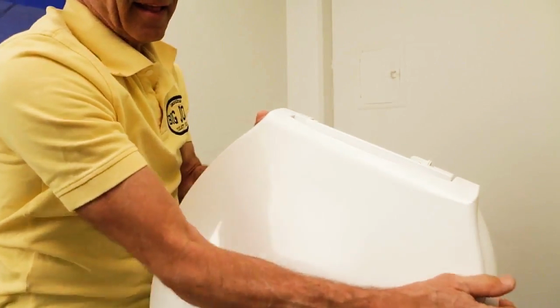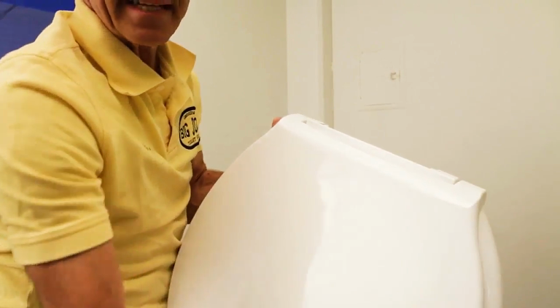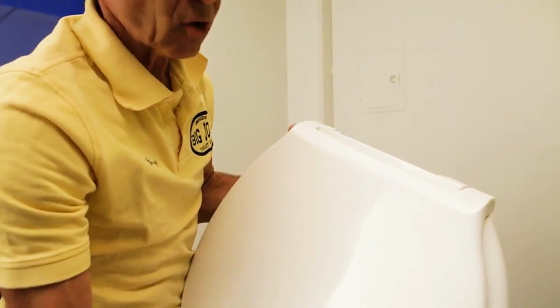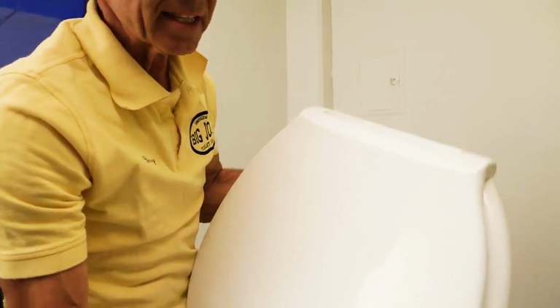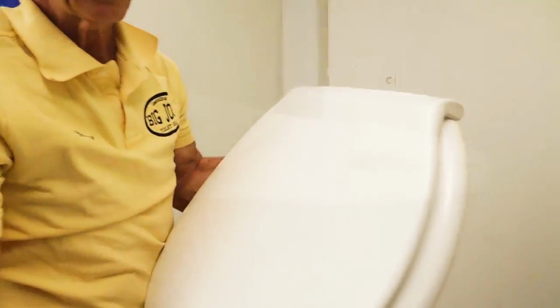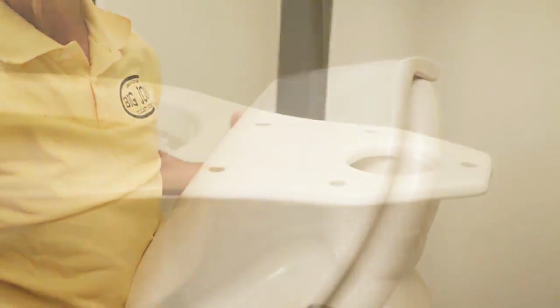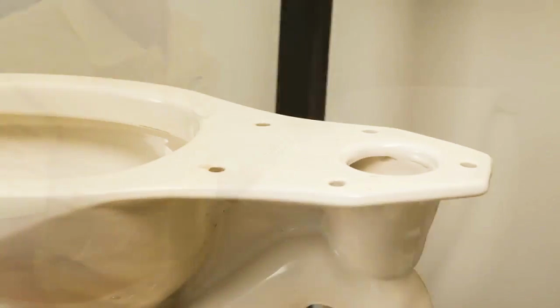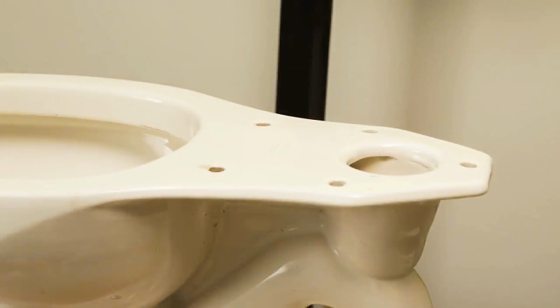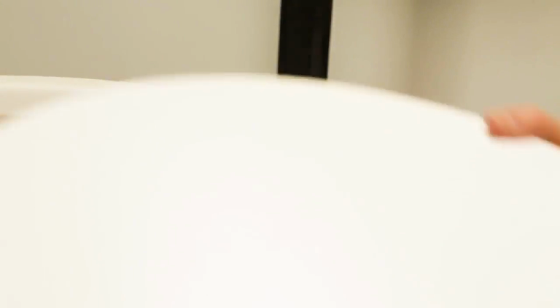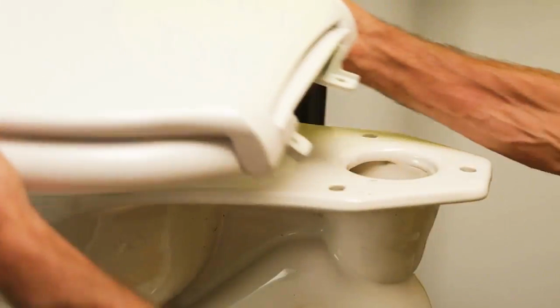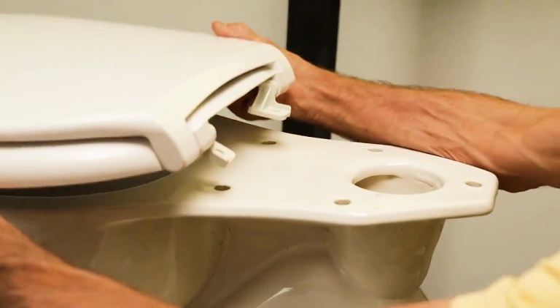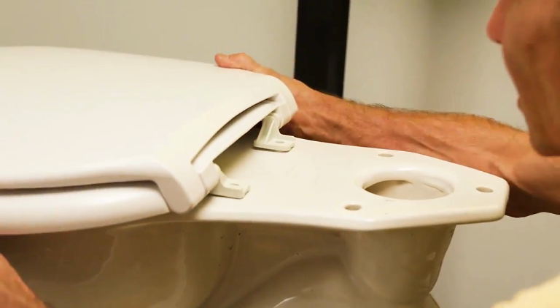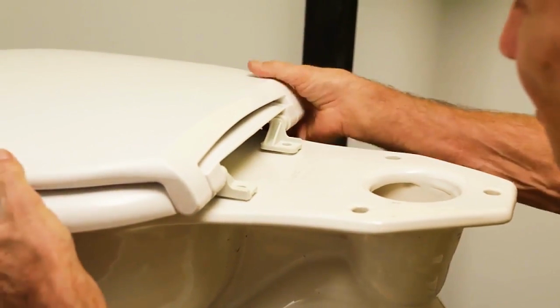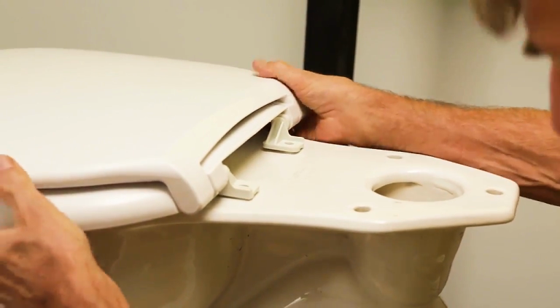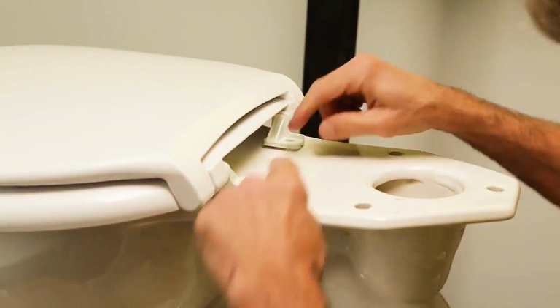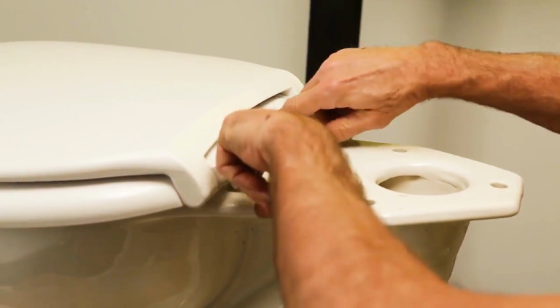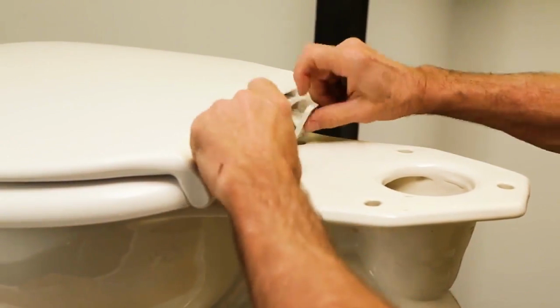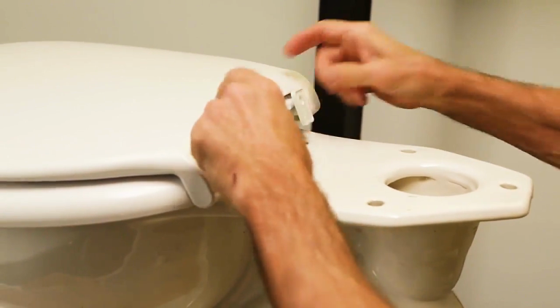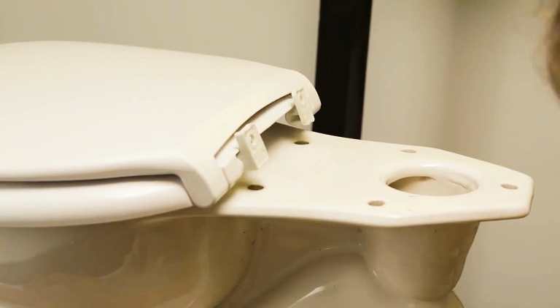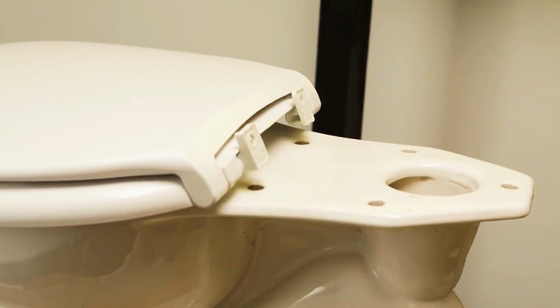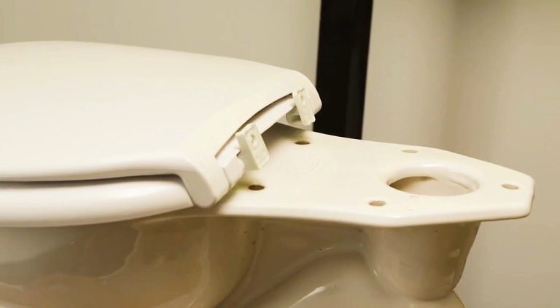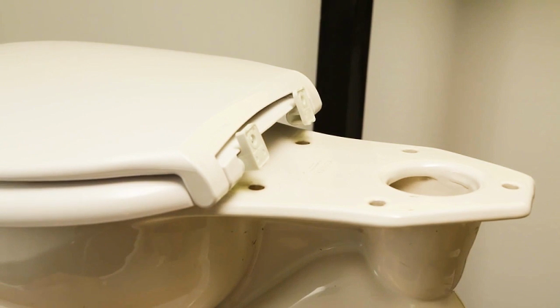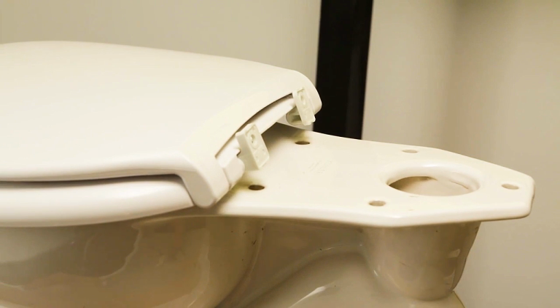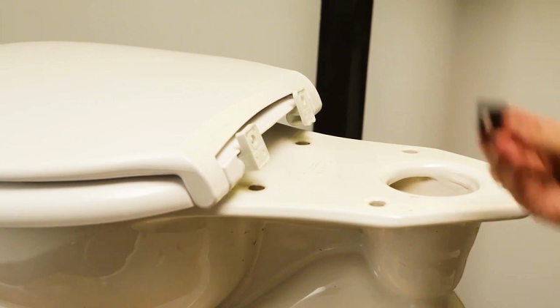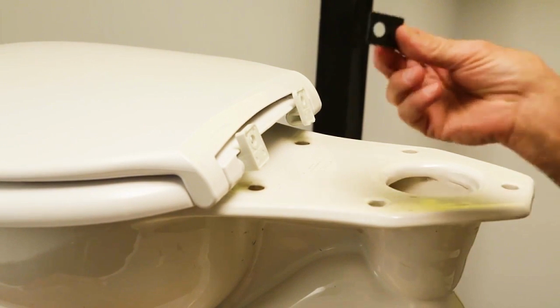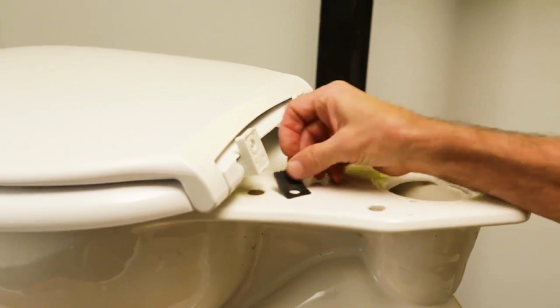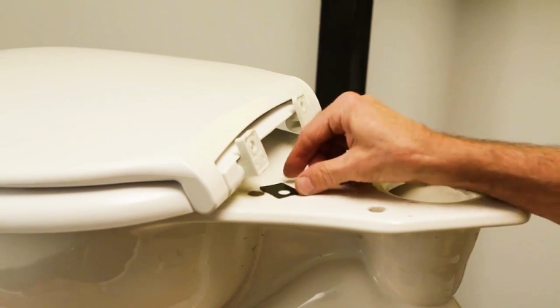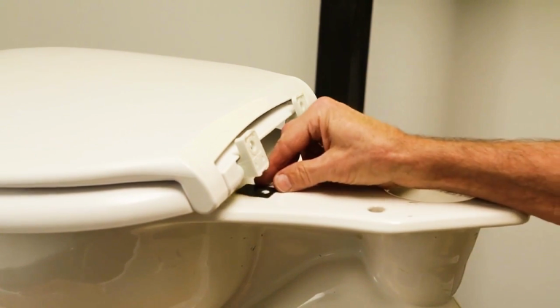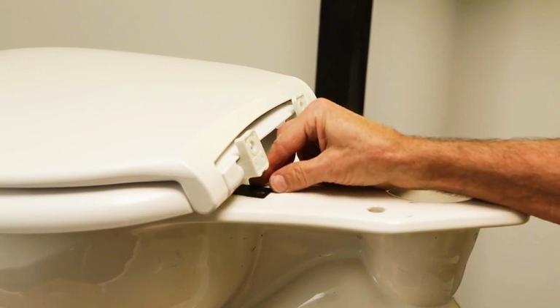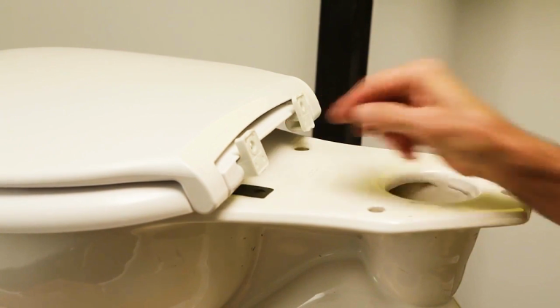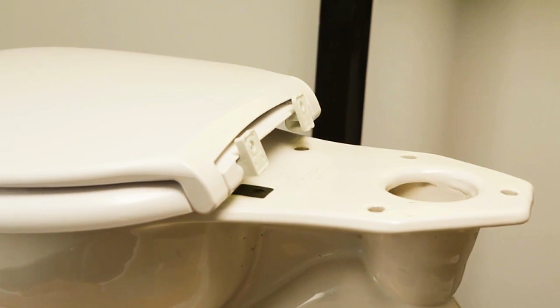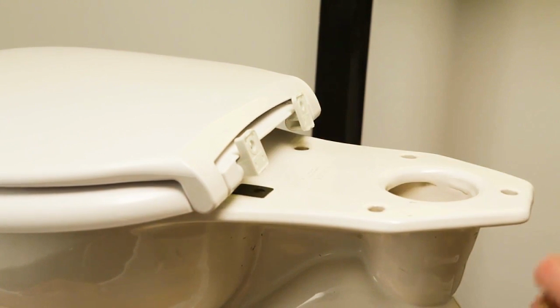Then take the toilet seat and place it on the toilet. Put the two rubber gaskets over the holes.